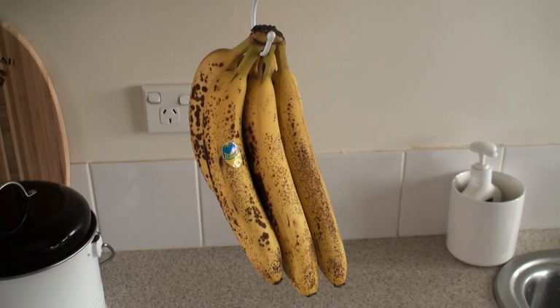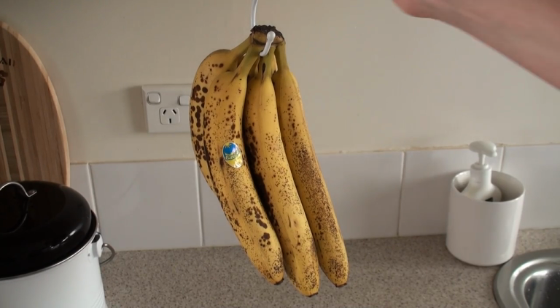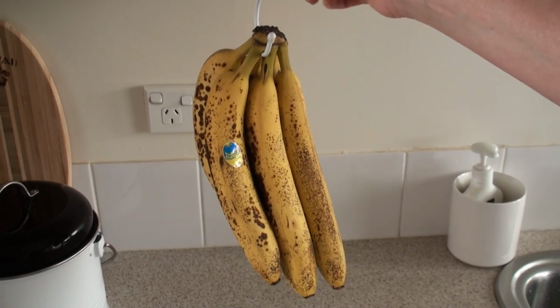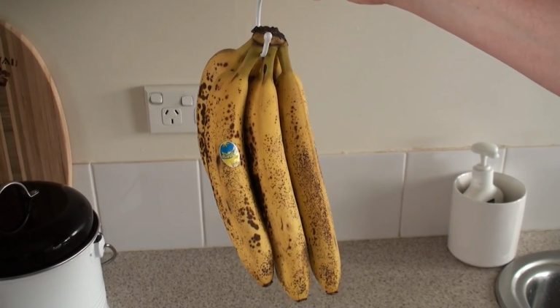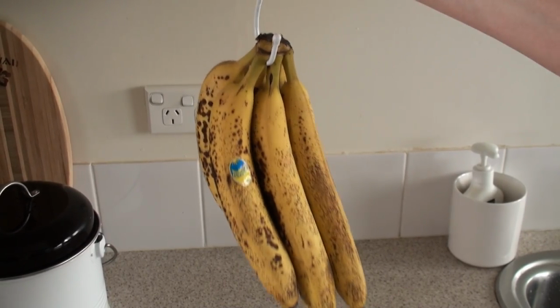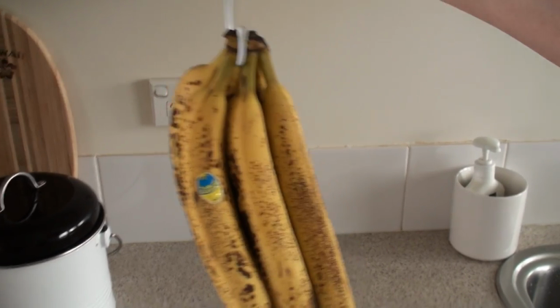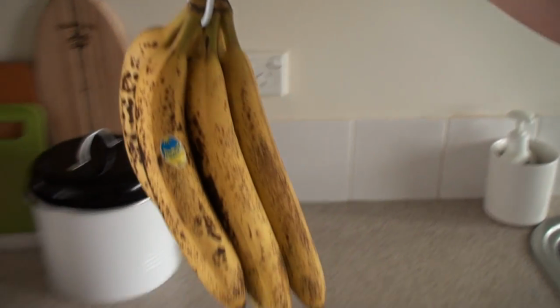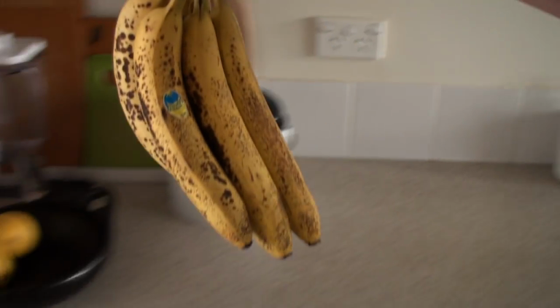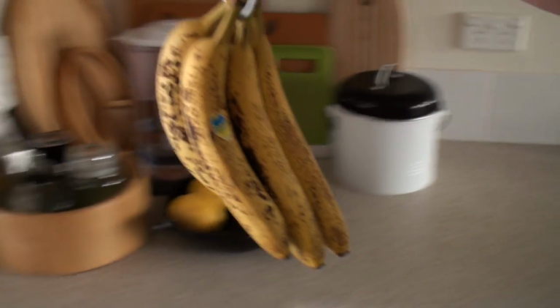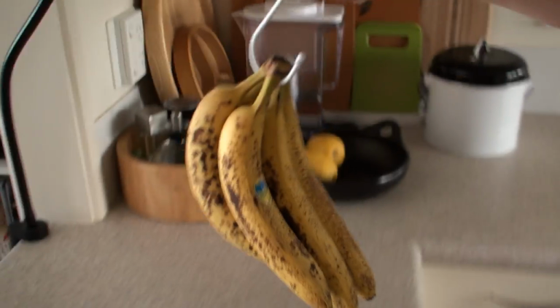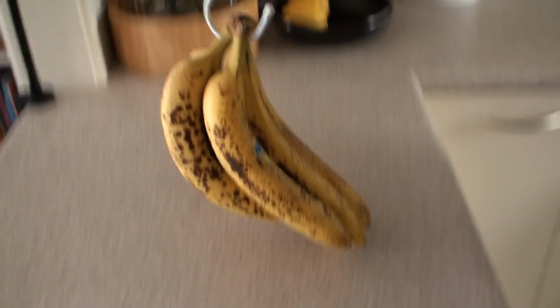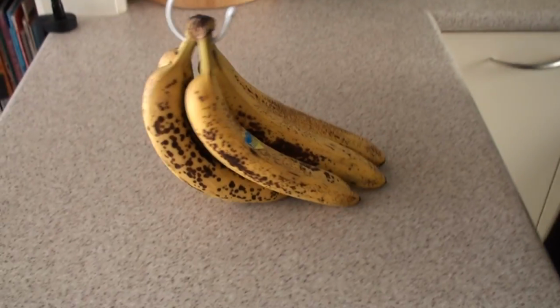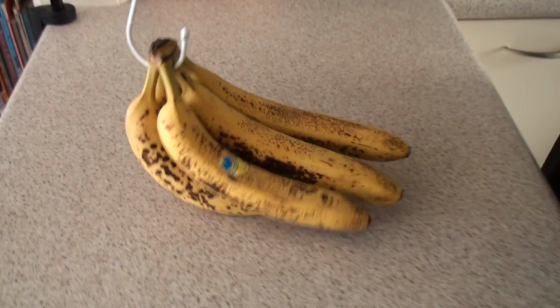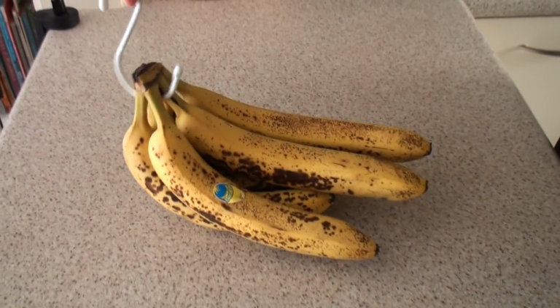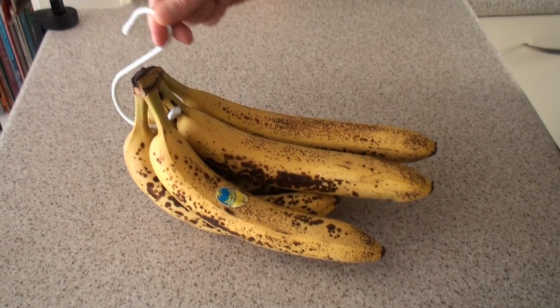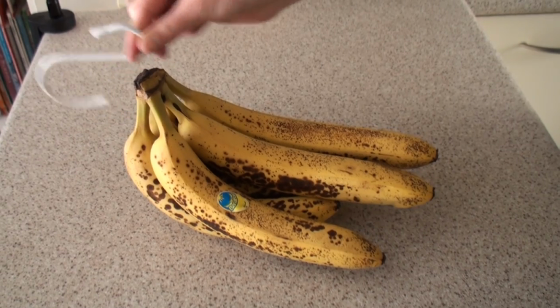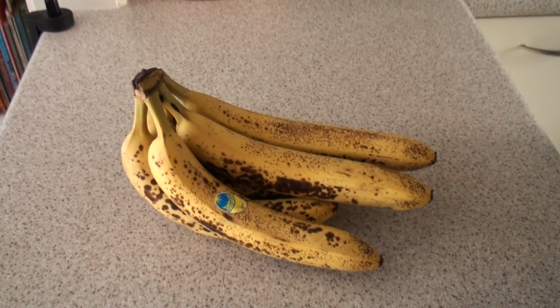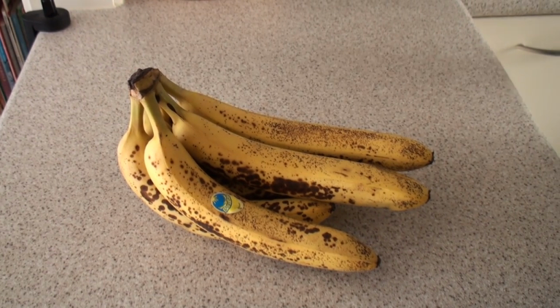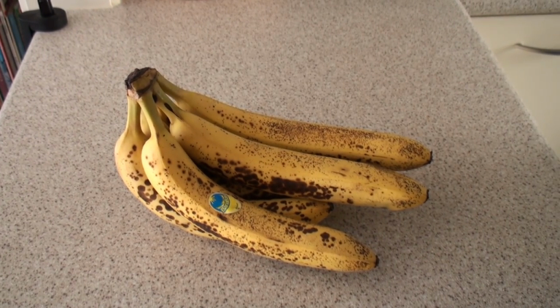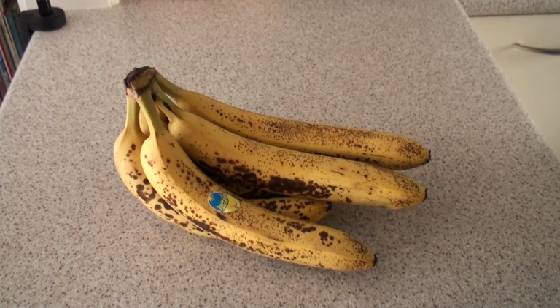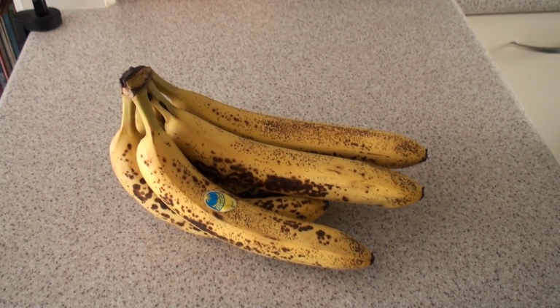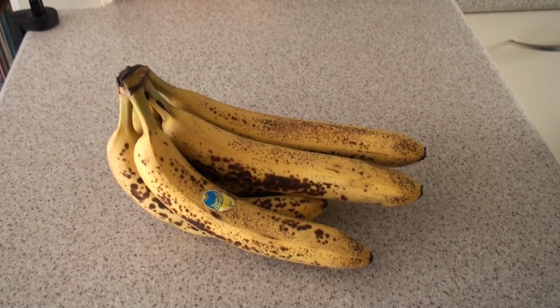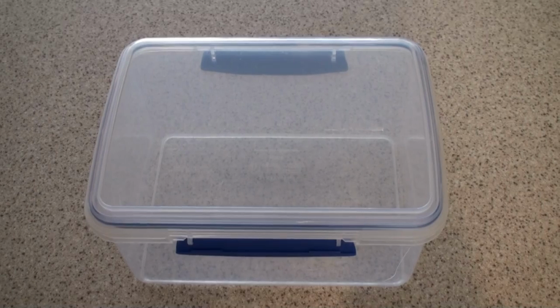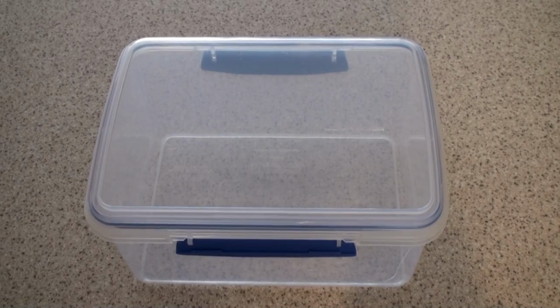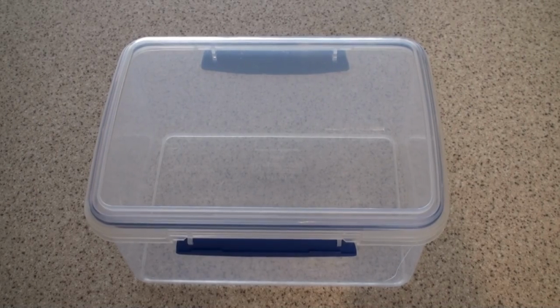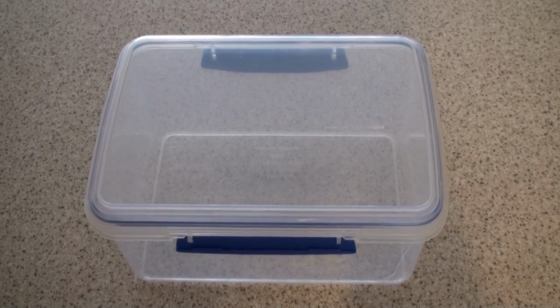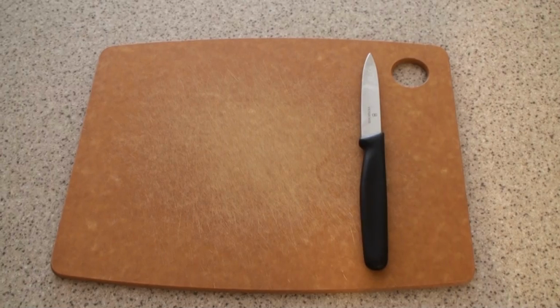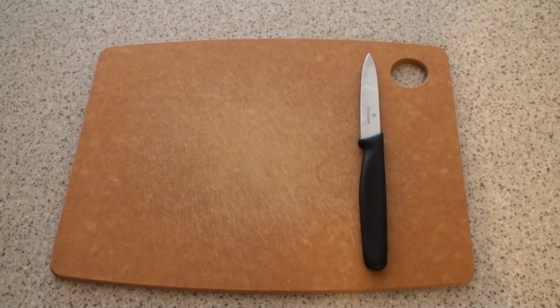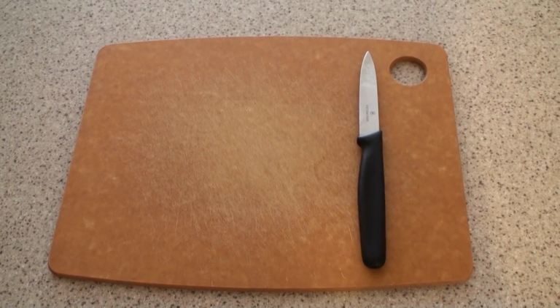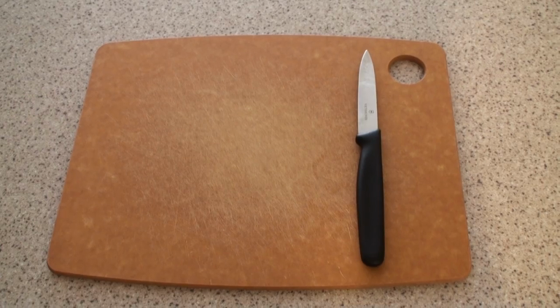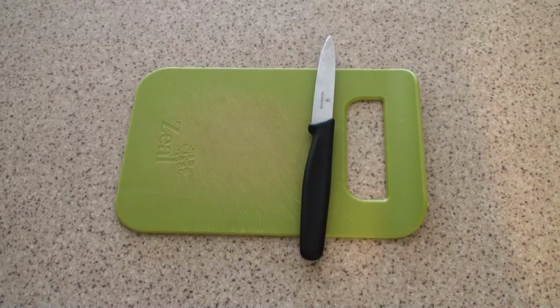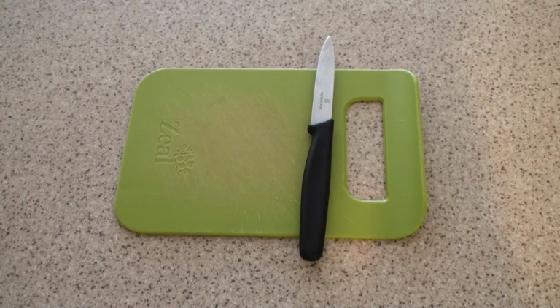Today I'm going to show you how I make chocolate ice cream from frozen bananas. You need some bananas, a container, and a chopping board or two.